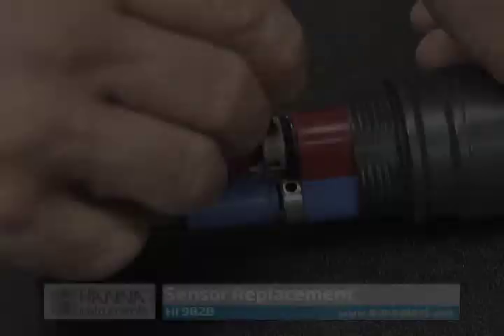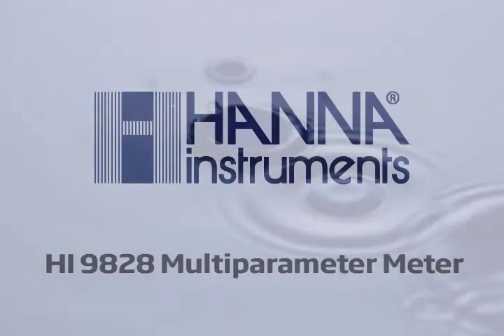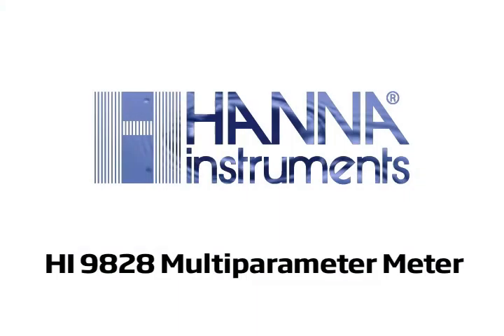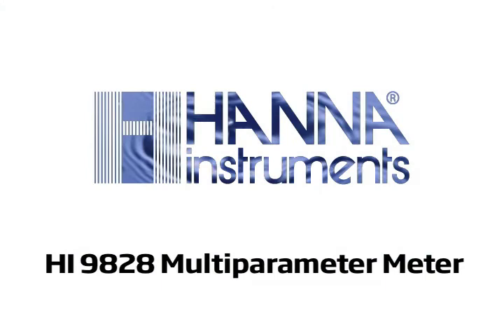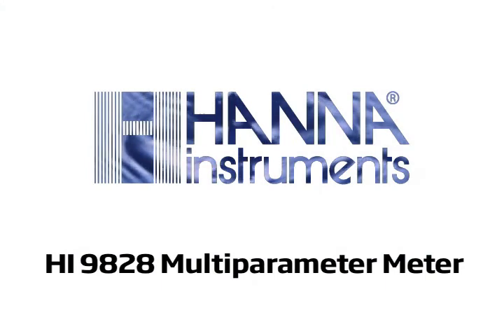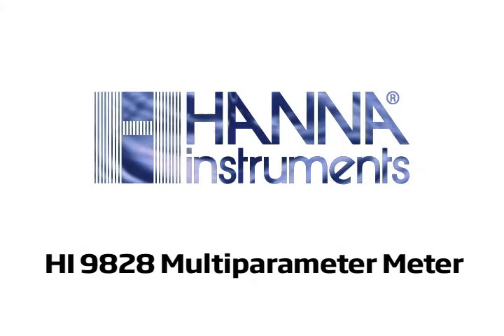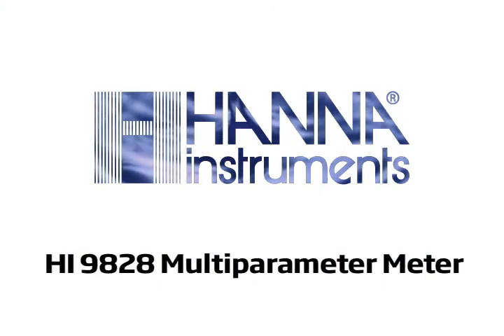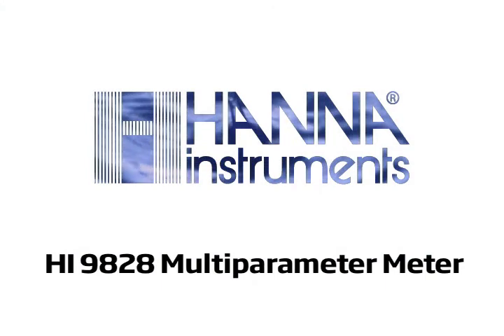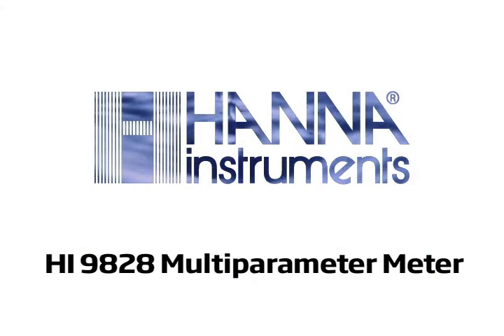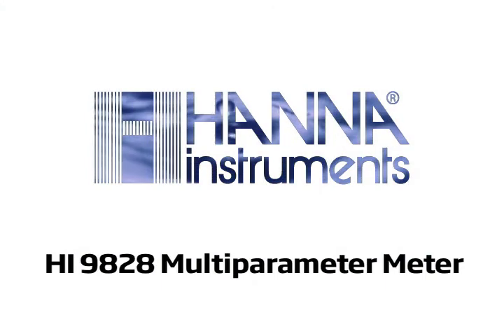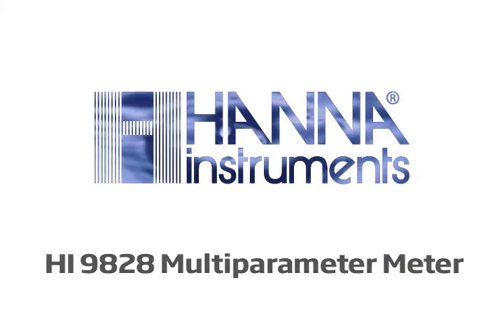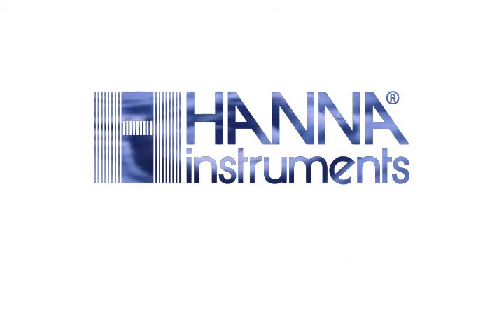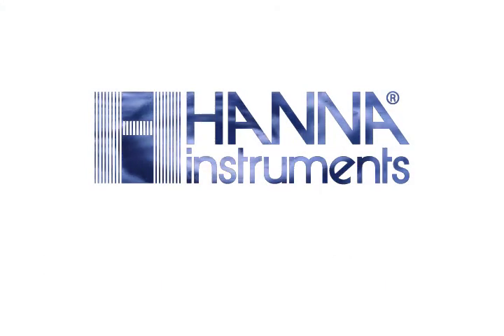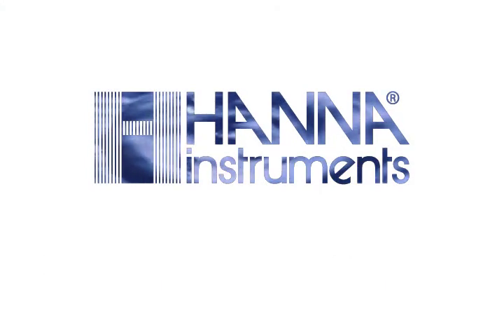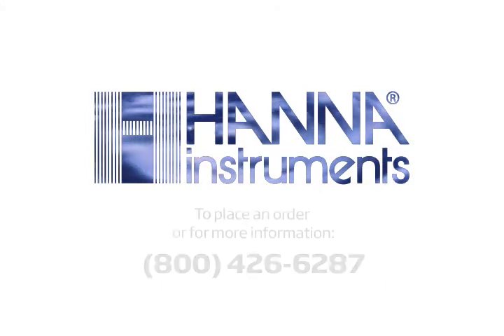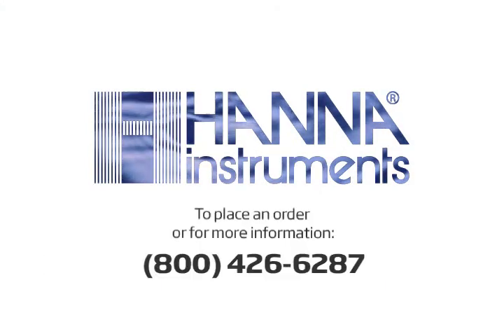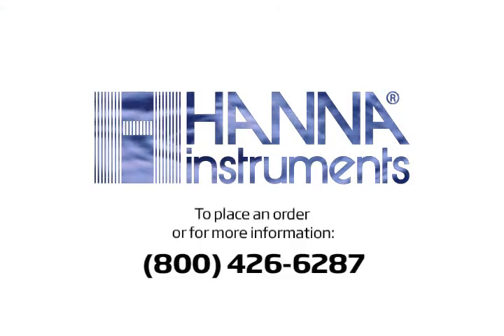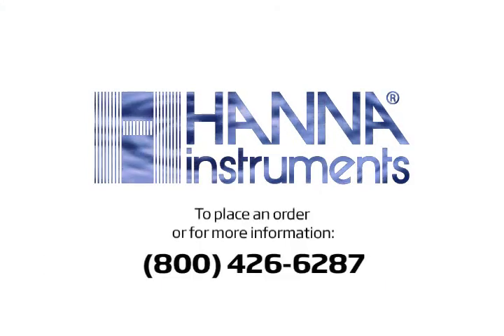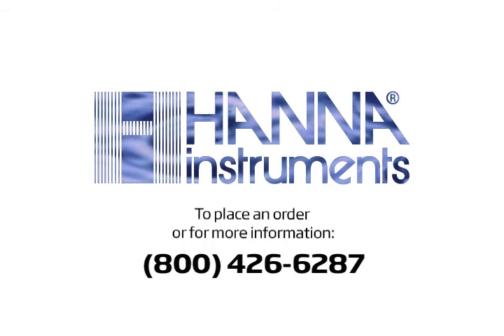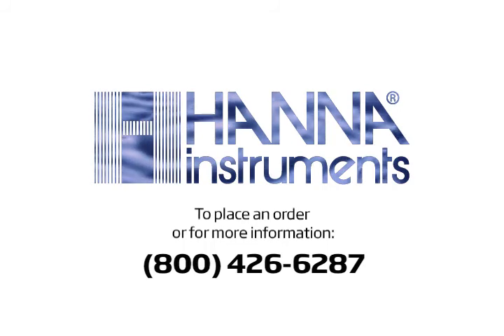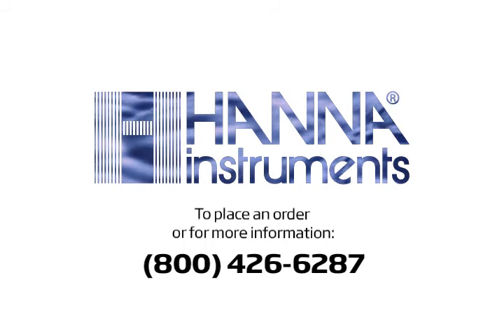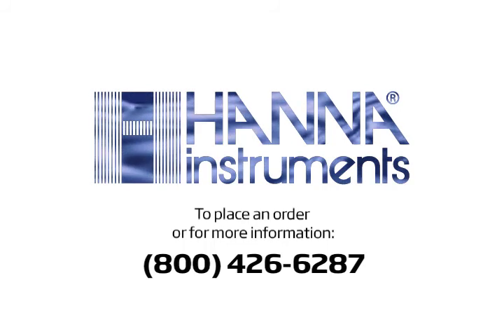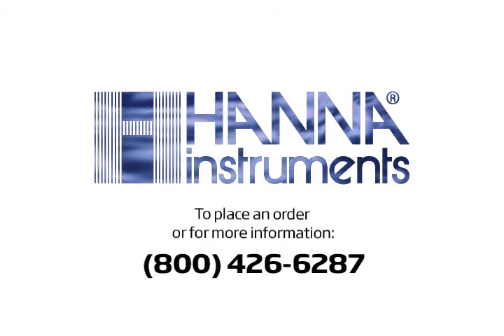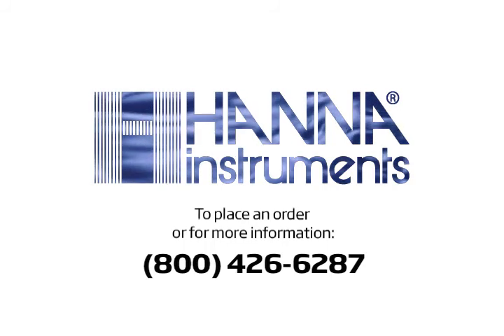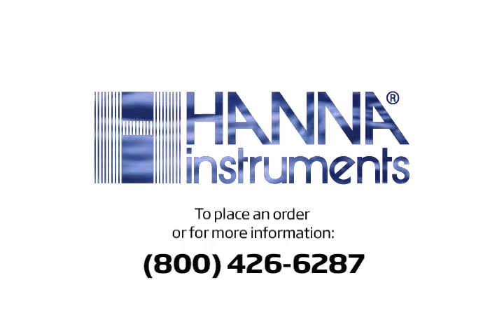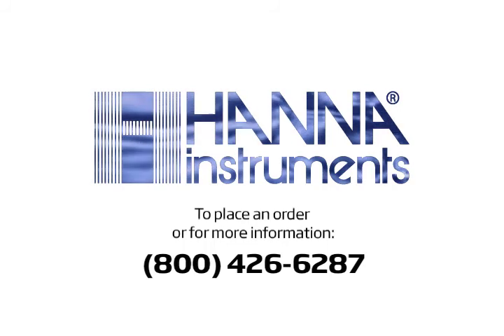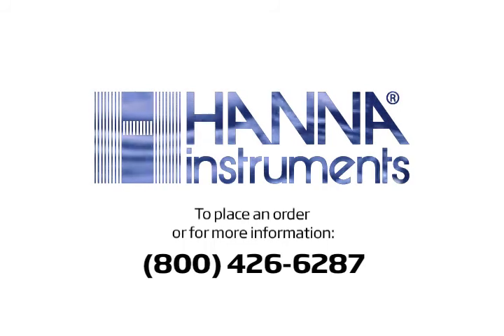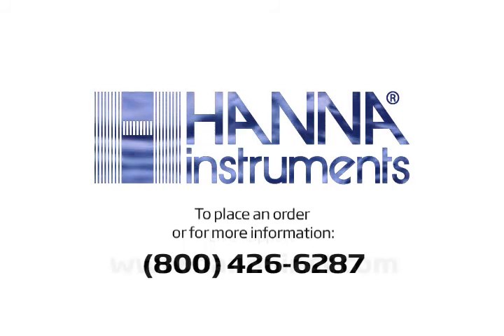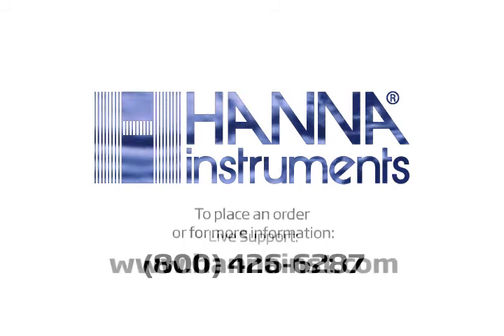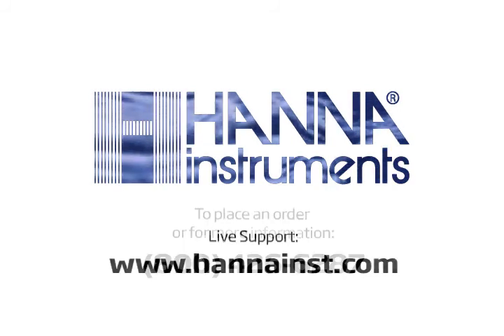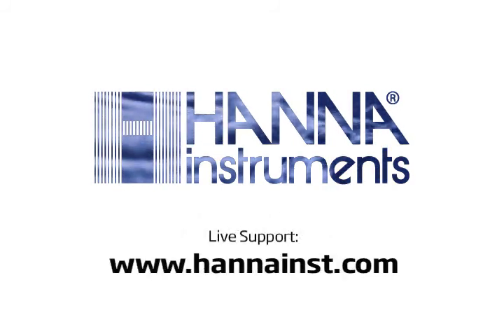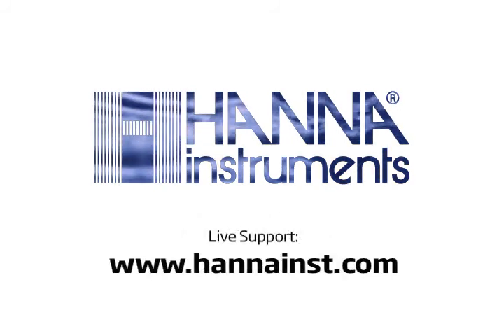We encourage you to give us a call to place an order or answer any questions you may have. You can reach us at 800-426-6287 or by using our live support chat on hannahince.com.